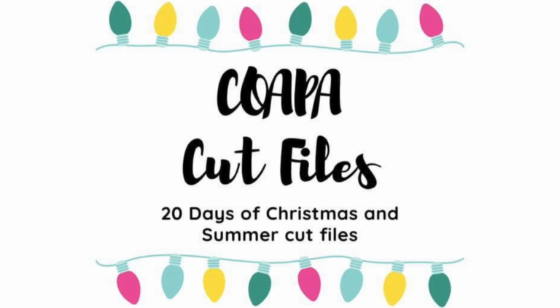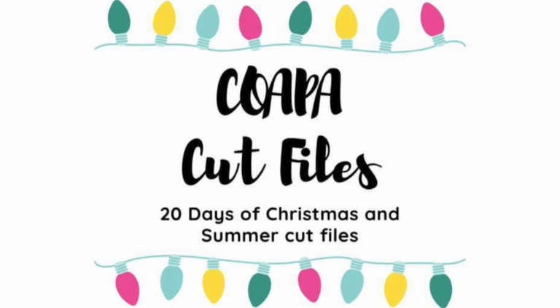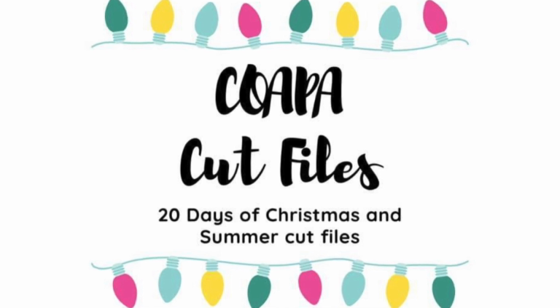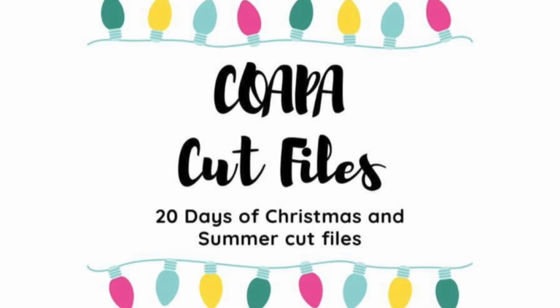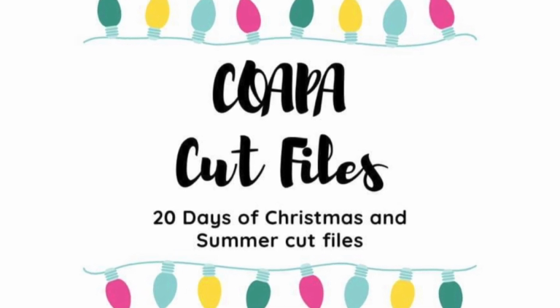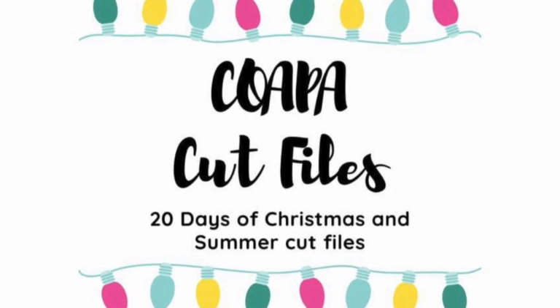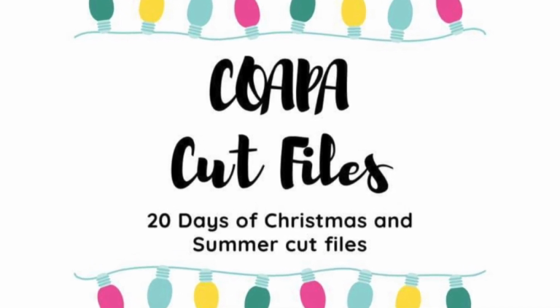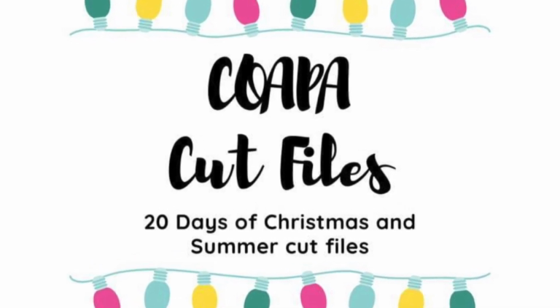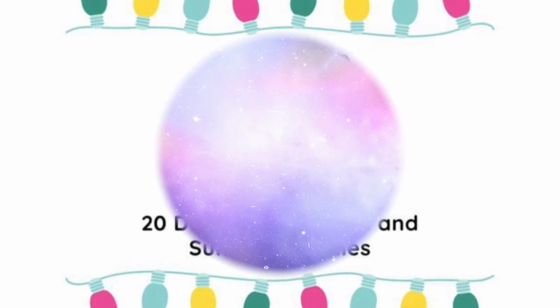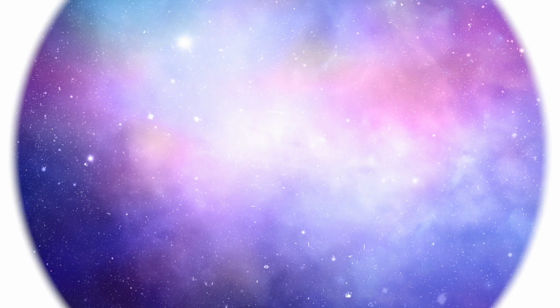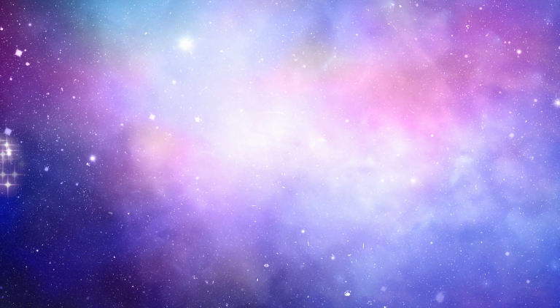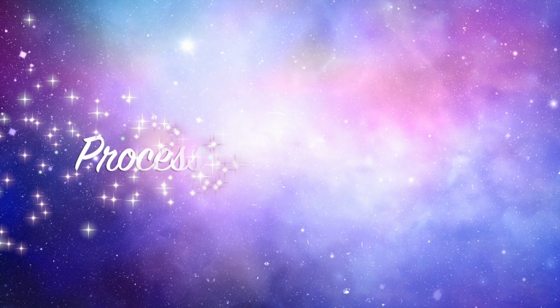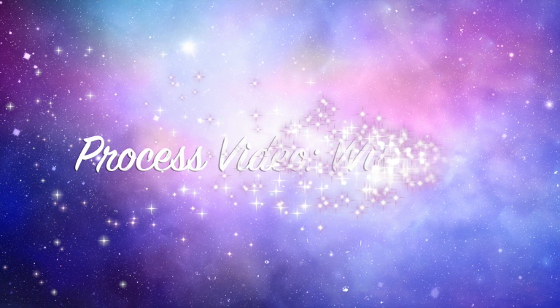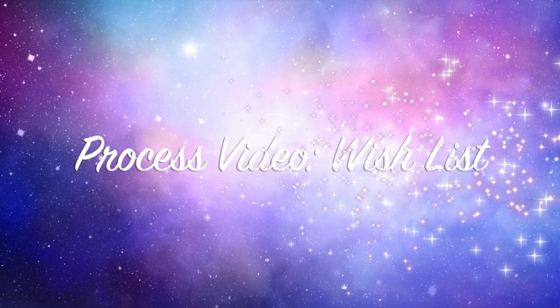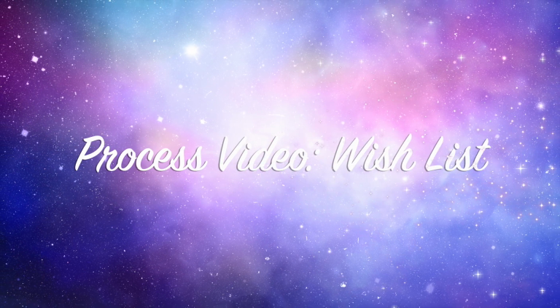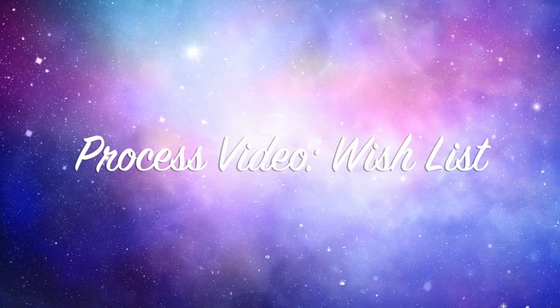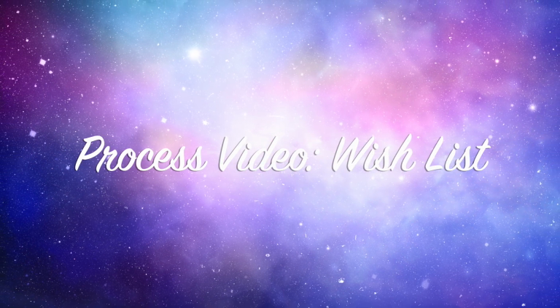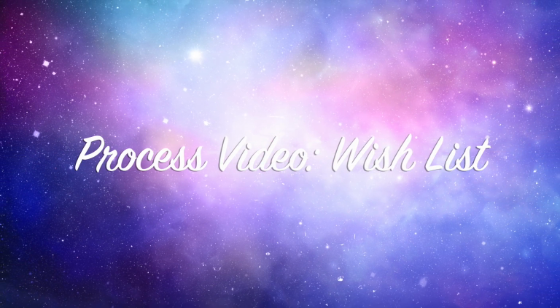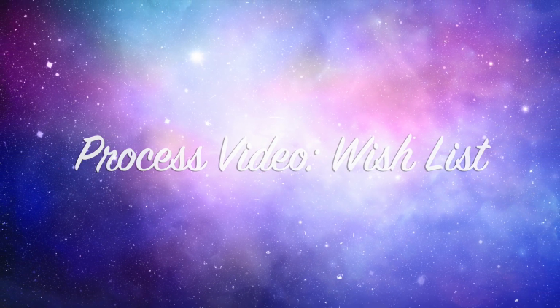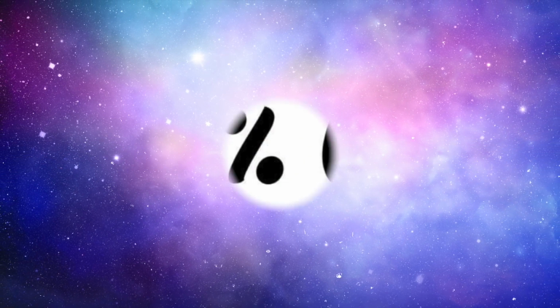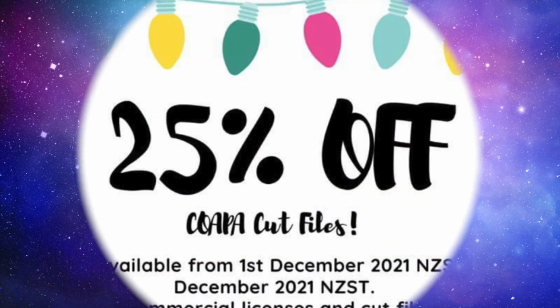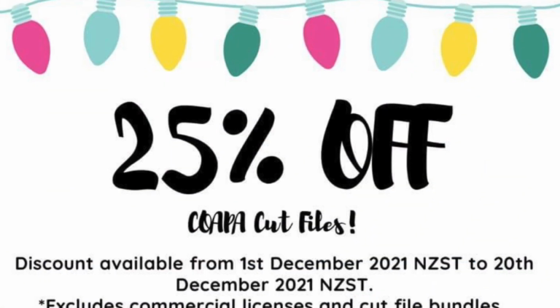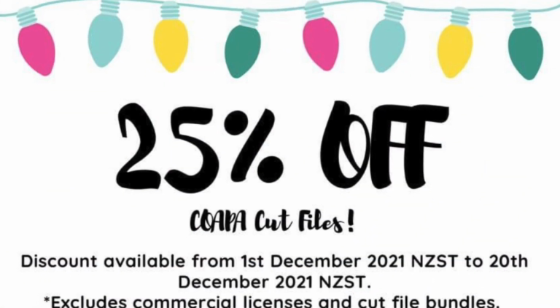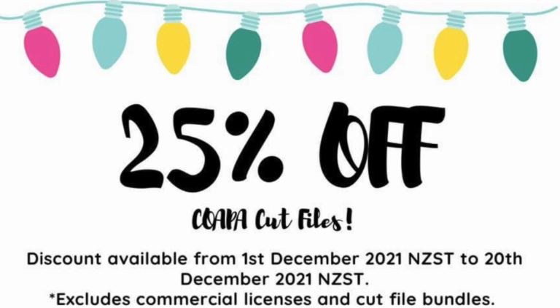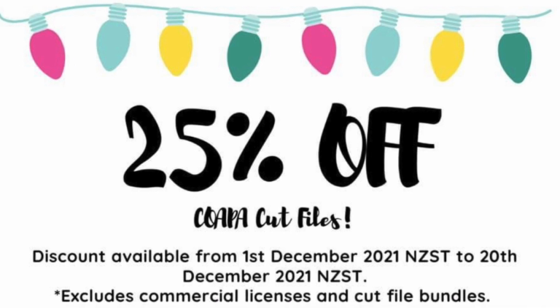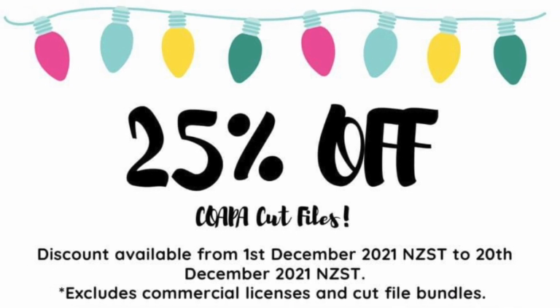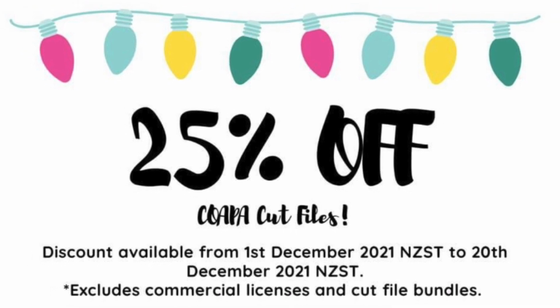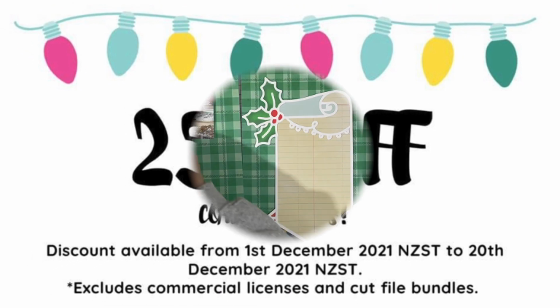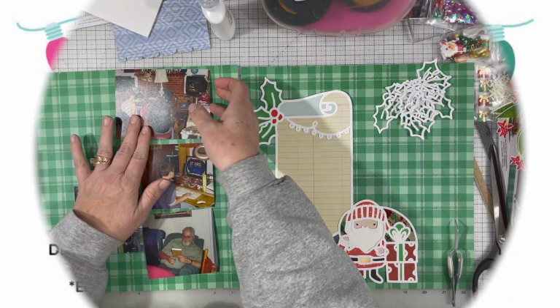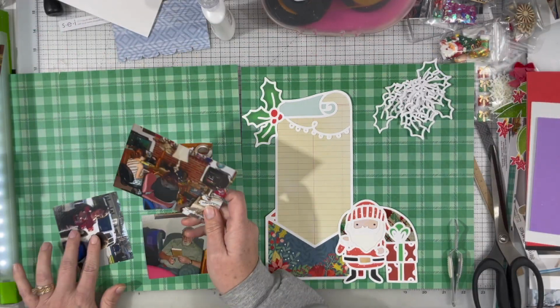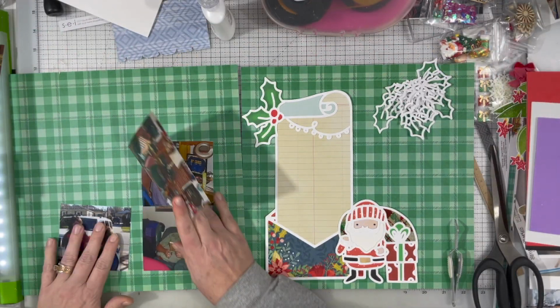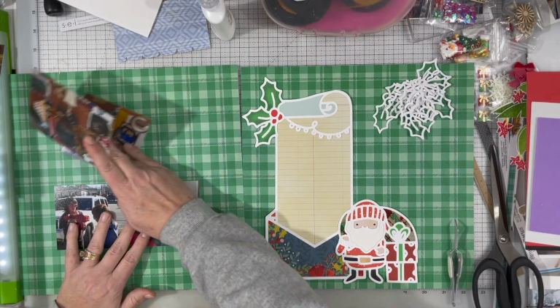Hi there, Janet Fritz here for Galaxy Girl Creations. Welcome to my channel. Welcome to another day of Confessions of a Paper Addict's 20 Days of Cut Files. You can get 25% off over in their Etsy store, and the link to that is down below if you are interested.